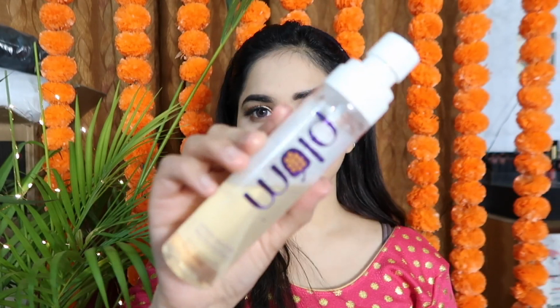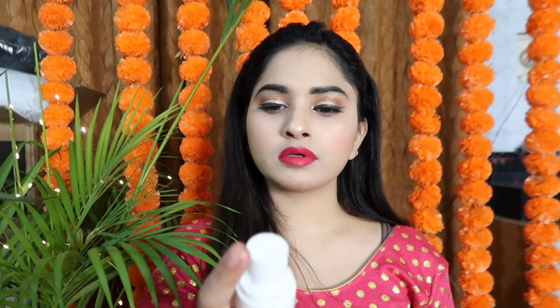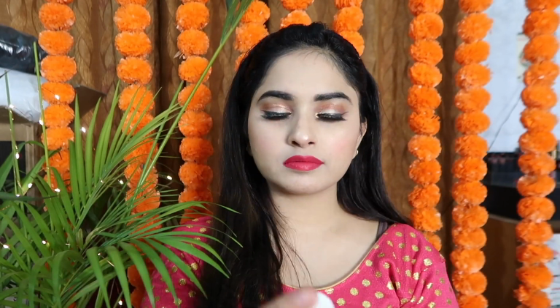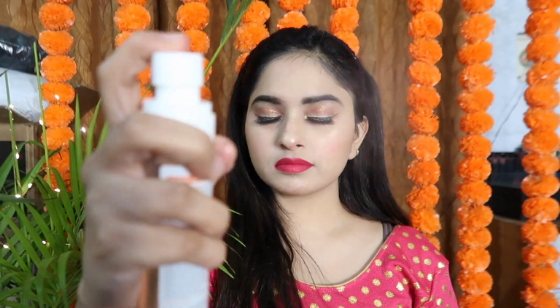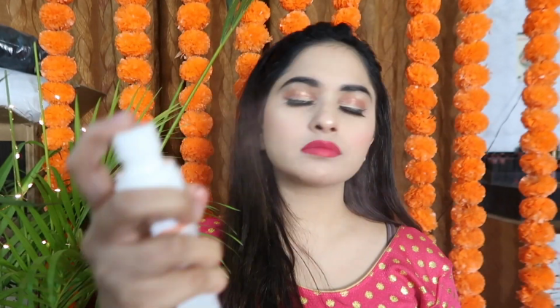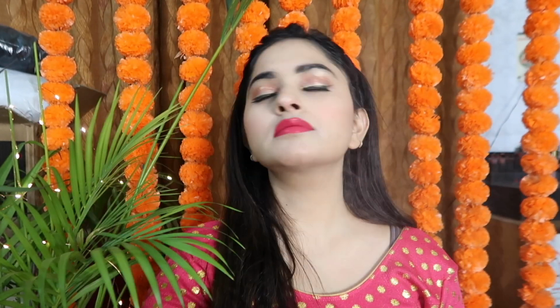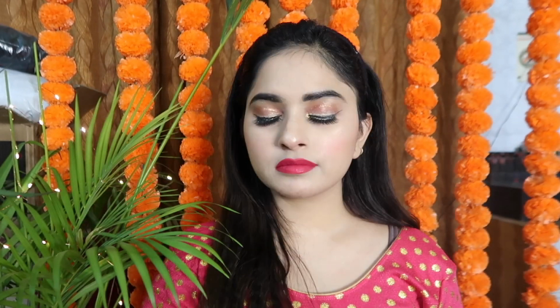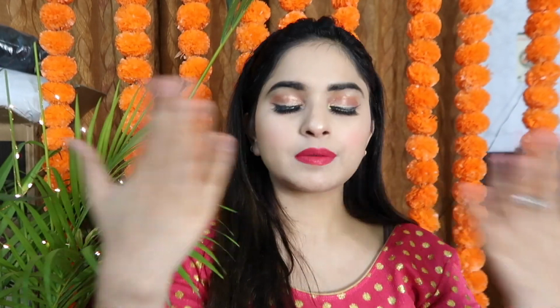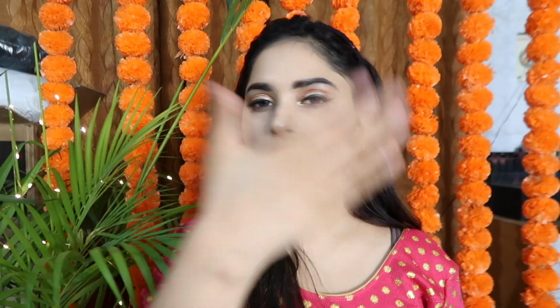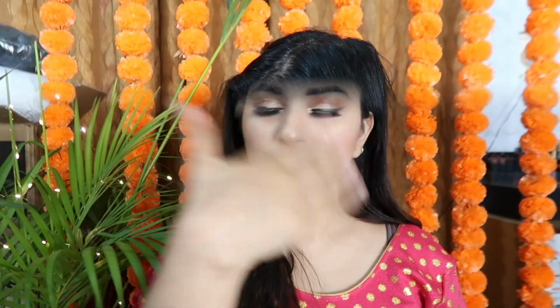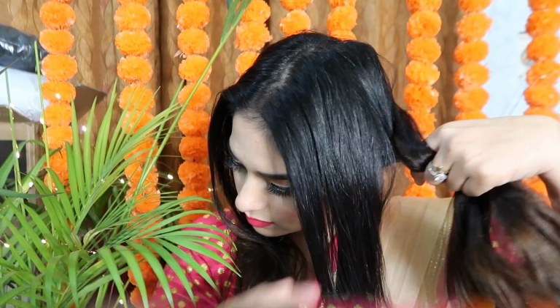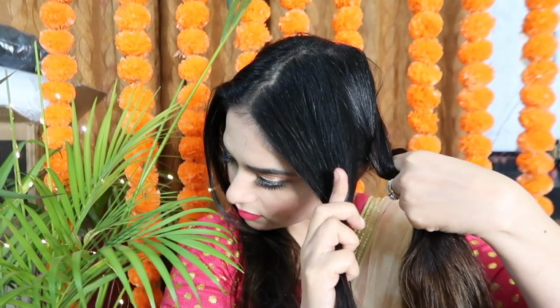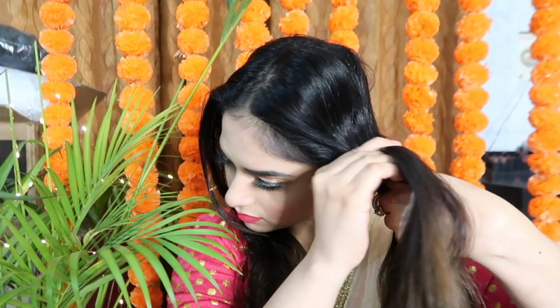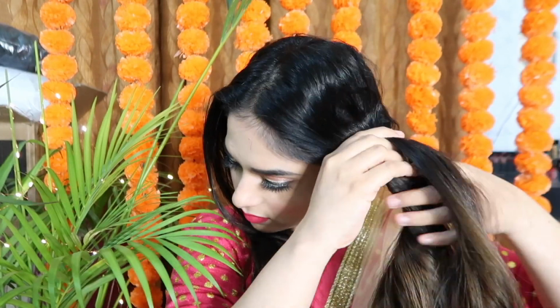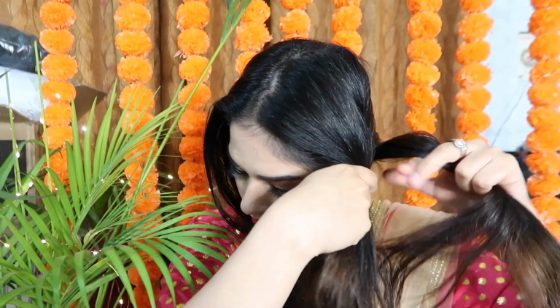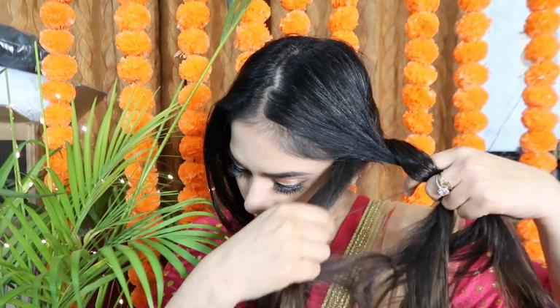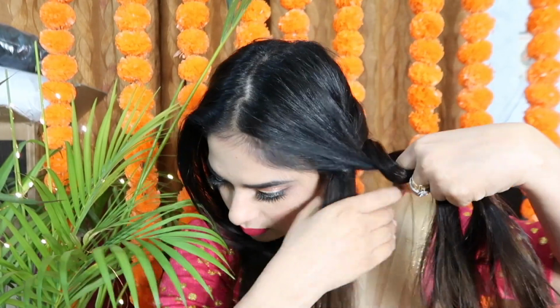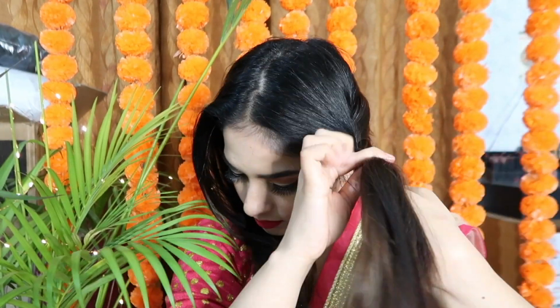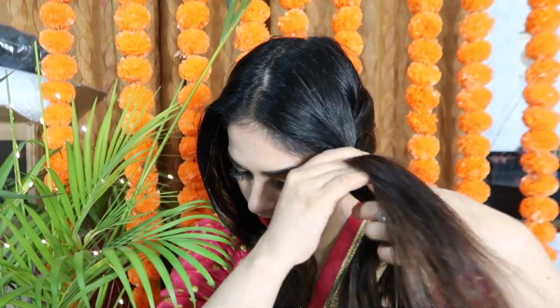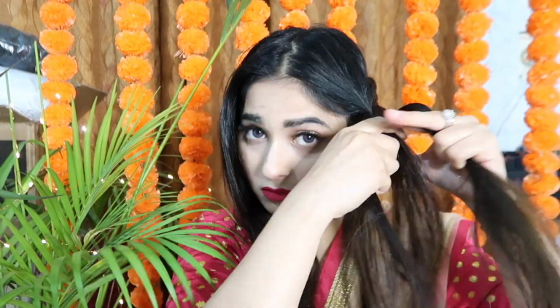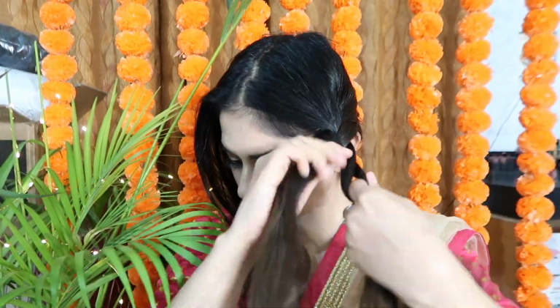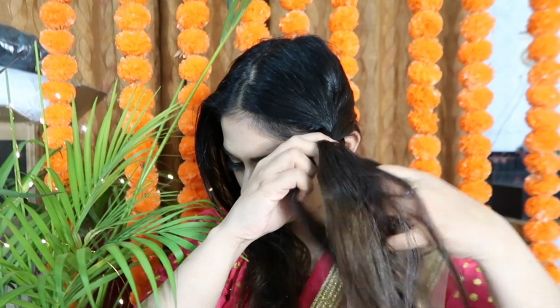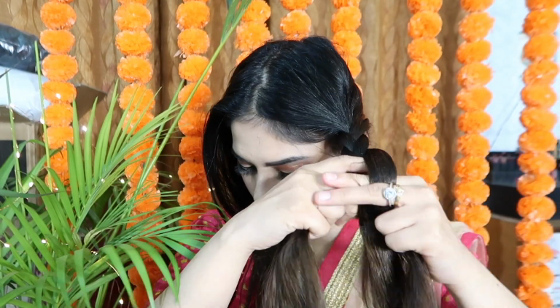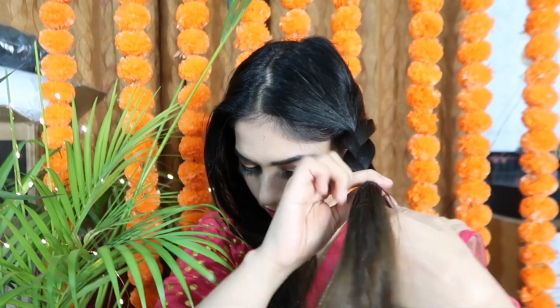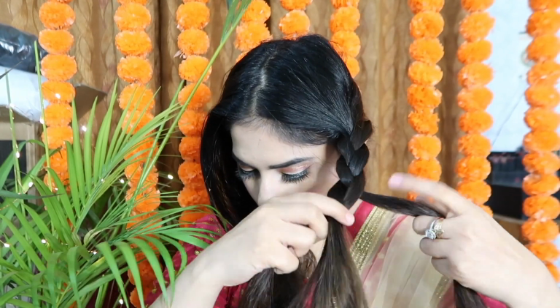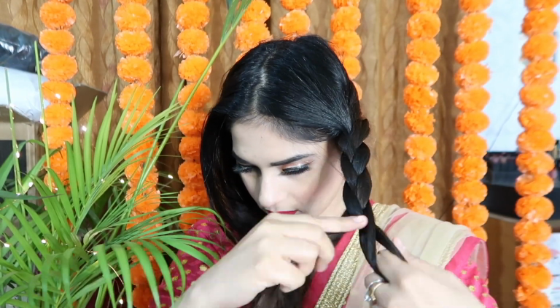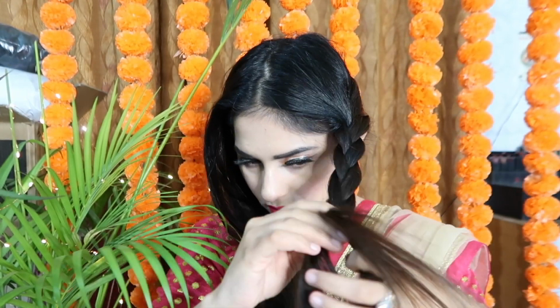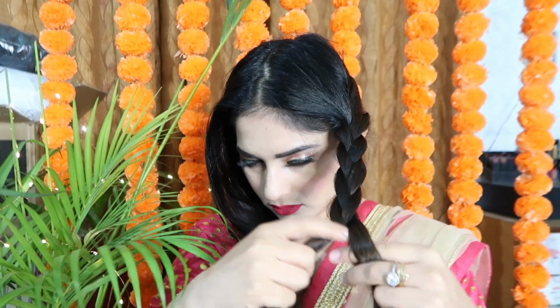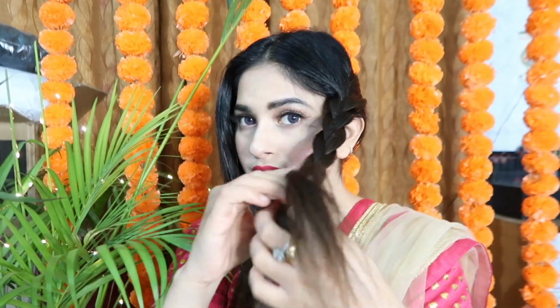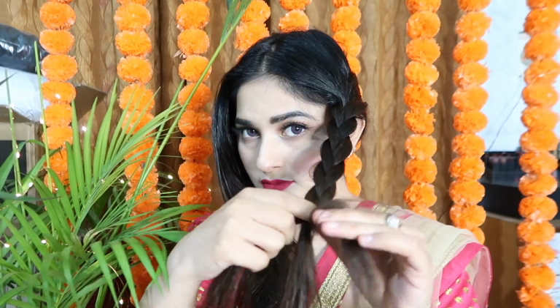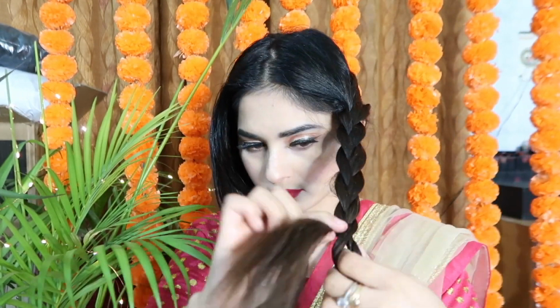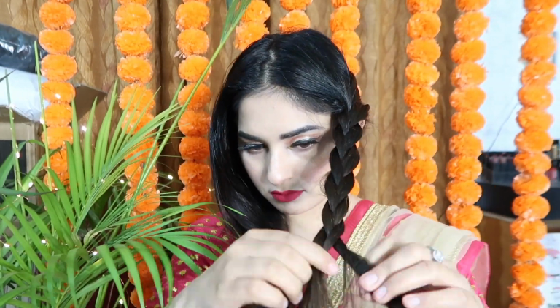I used a lipstick shade — the link is in the description box — it's very beautiful. After that, I do a basic hairstyle that I think will easily be done by everyone.